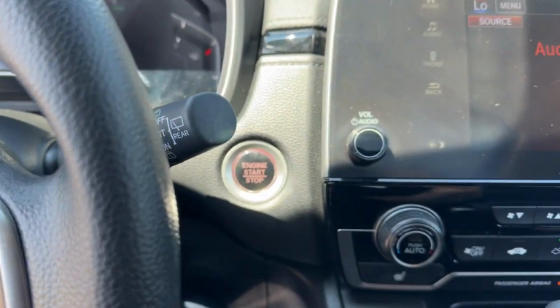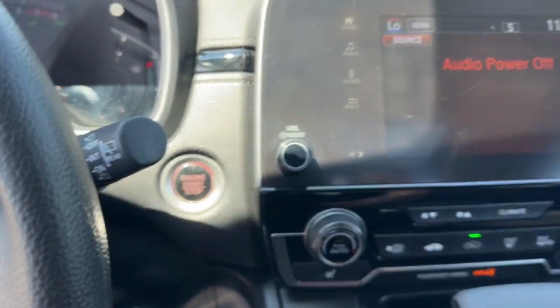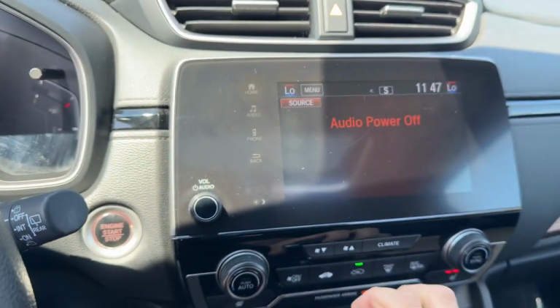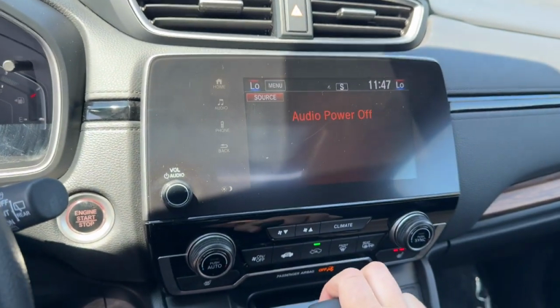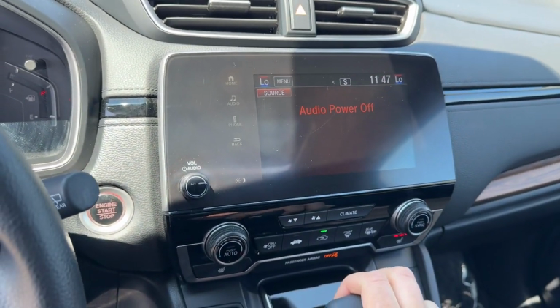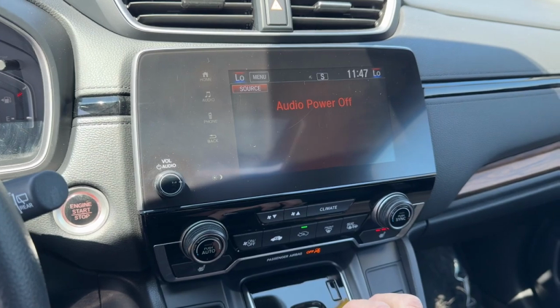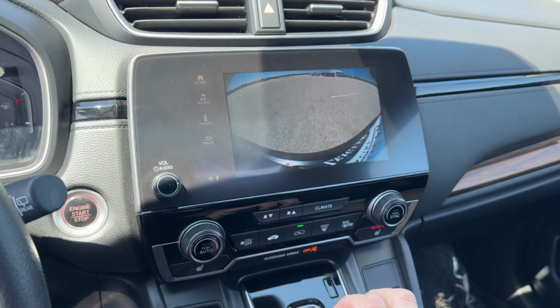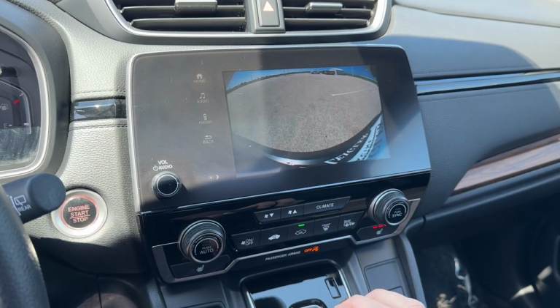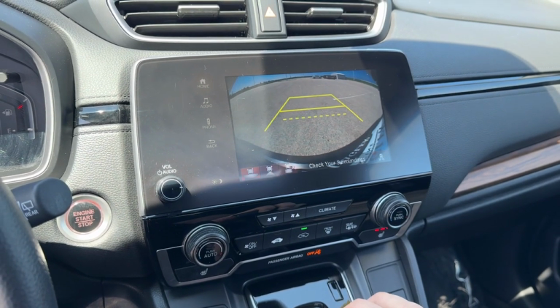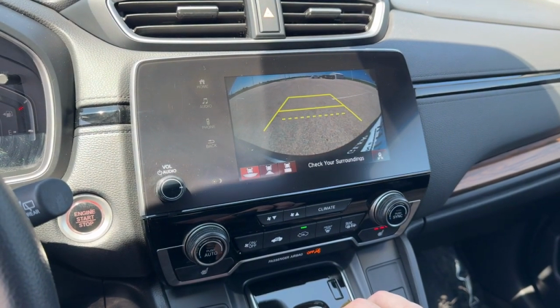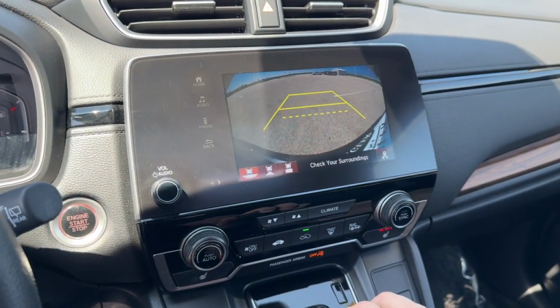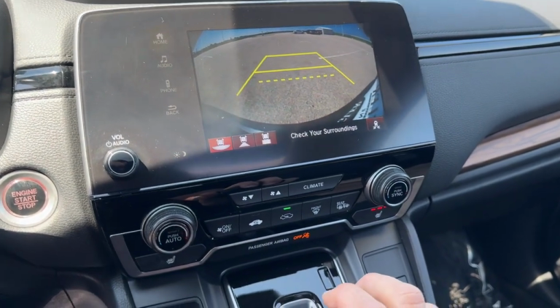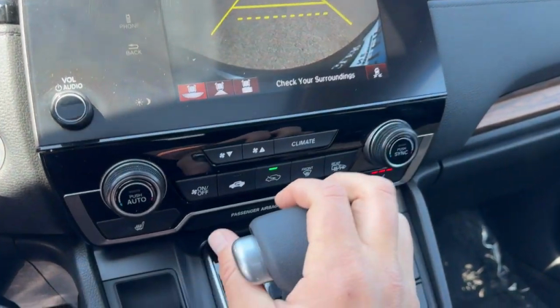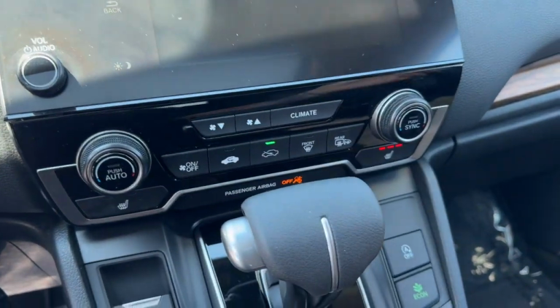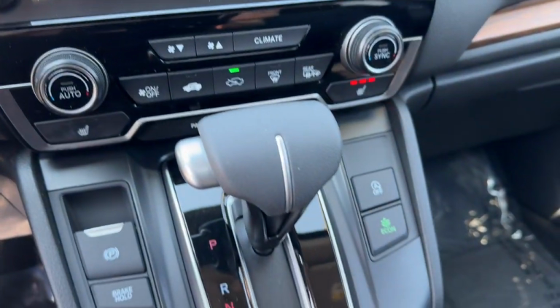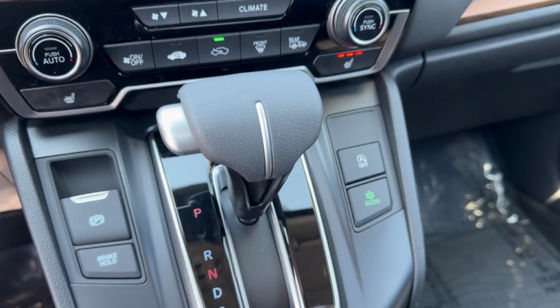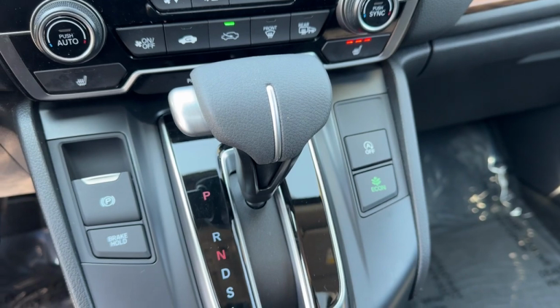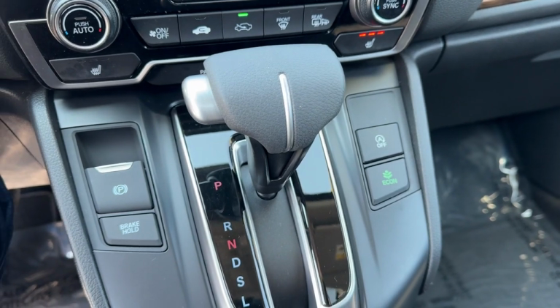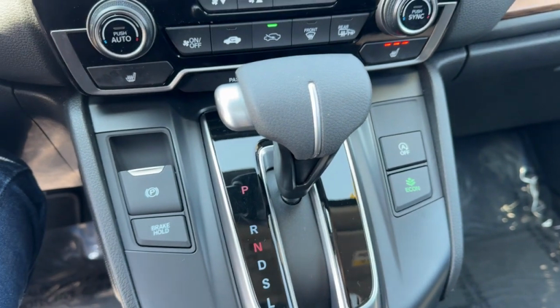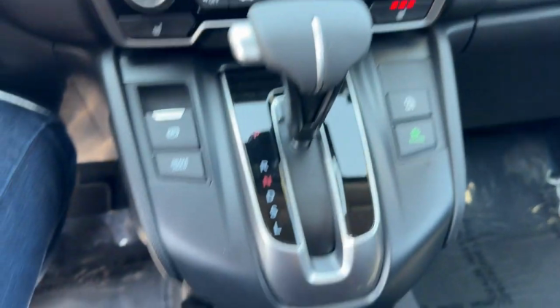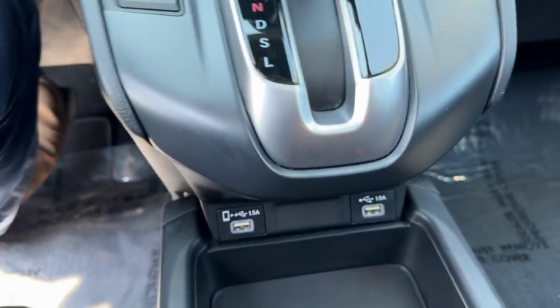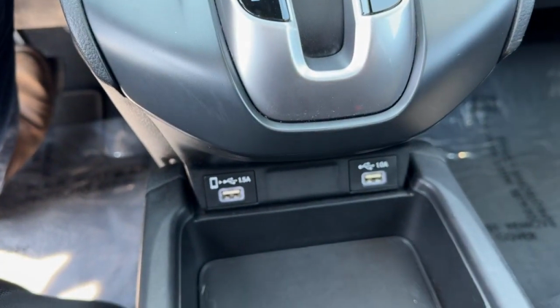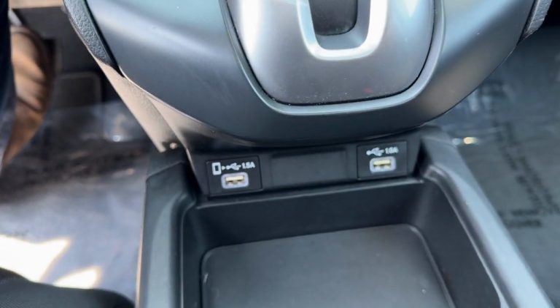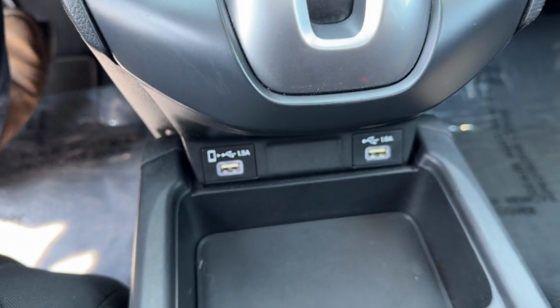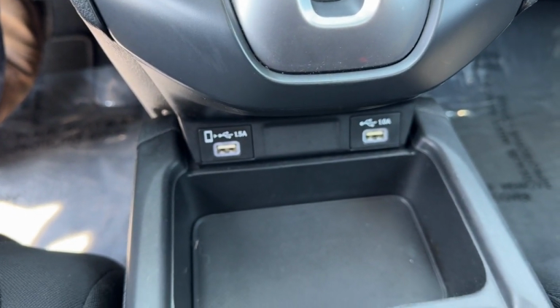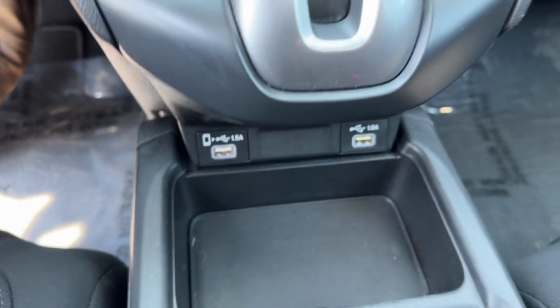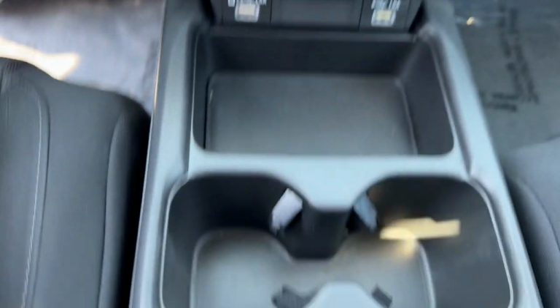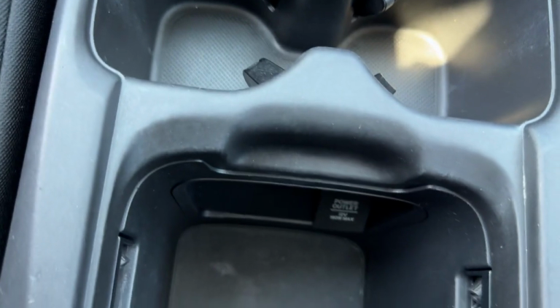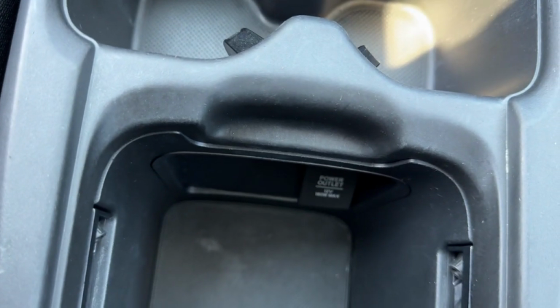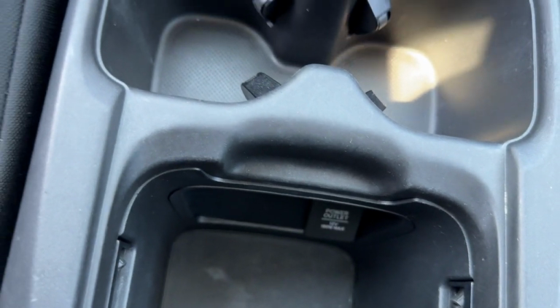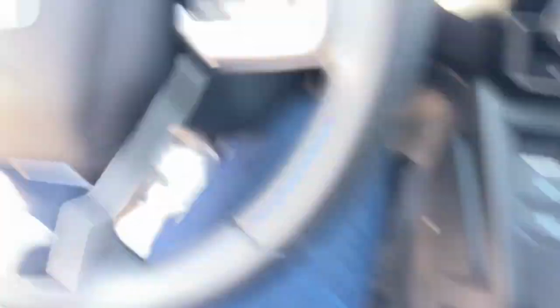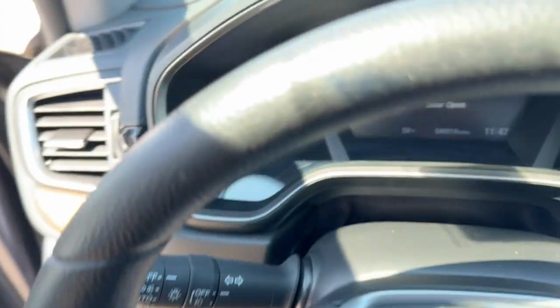You've got adaptive cruise control, push start engine, Apple CarPlay and Android Auto capabilities, rear backup camera, heated front seats. You've got your Econ mode, your brake hold, and a couple of USB ports for charging devices as well as the 12-volt outlet in the car.